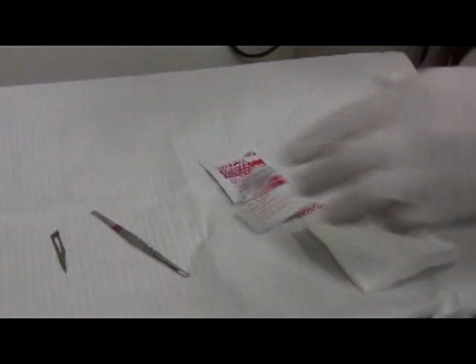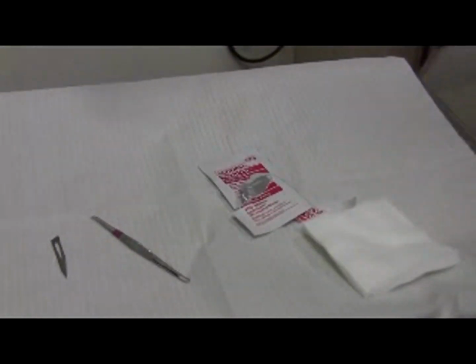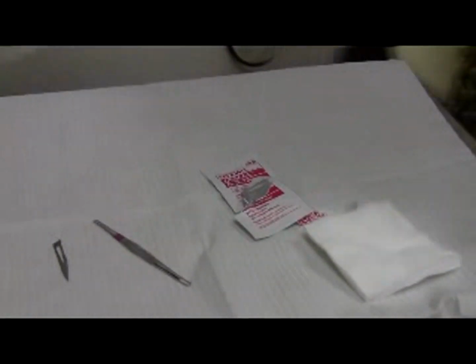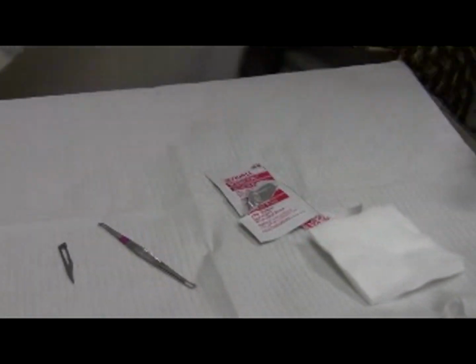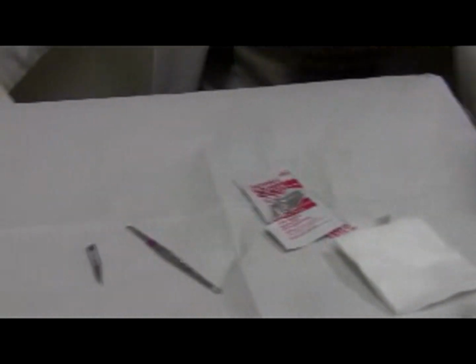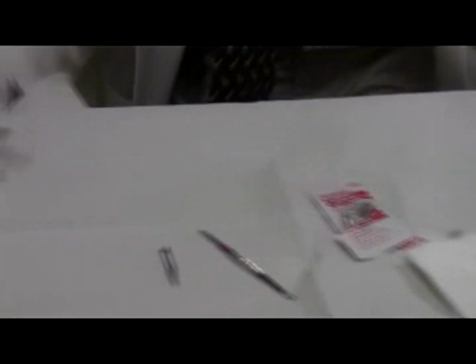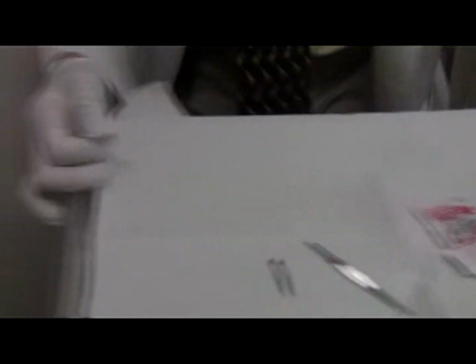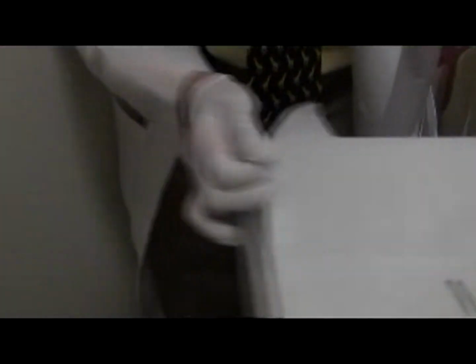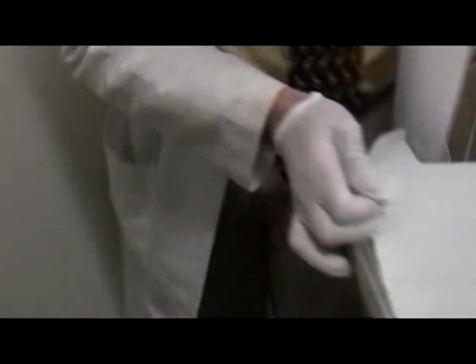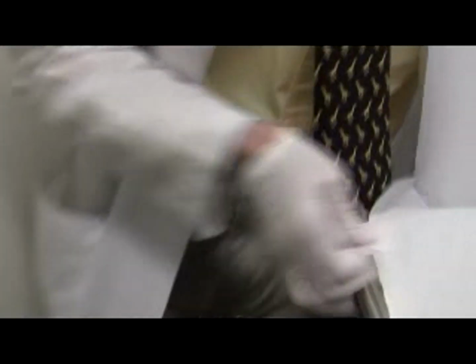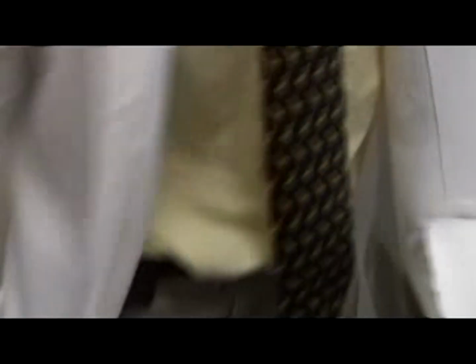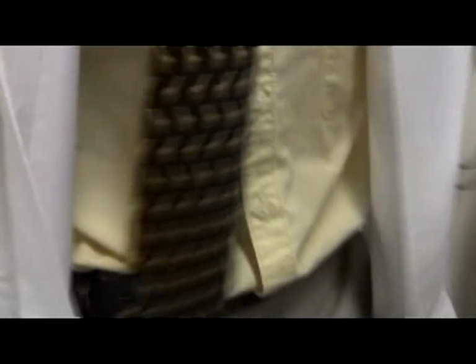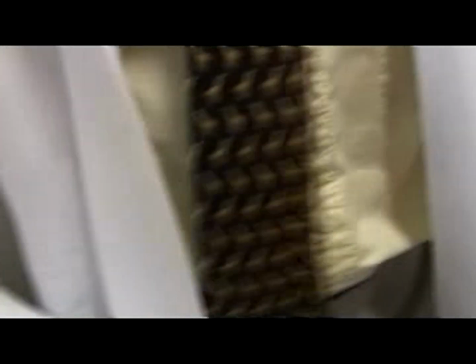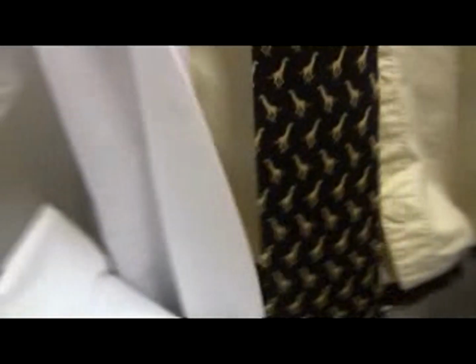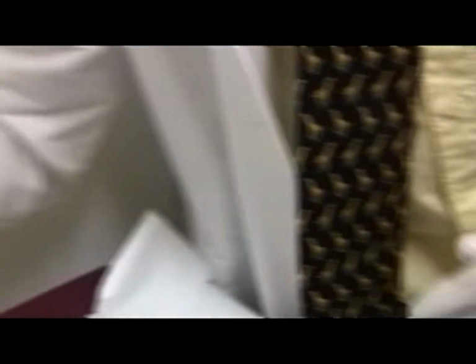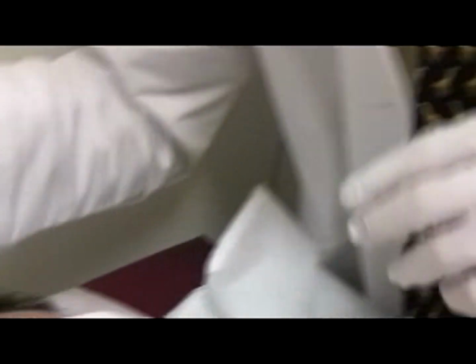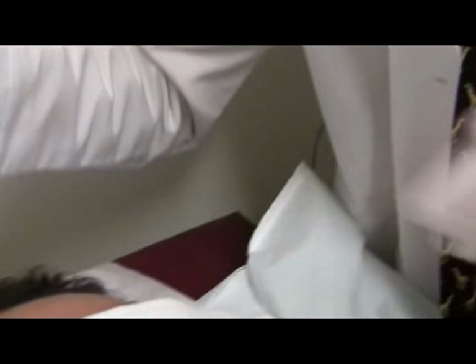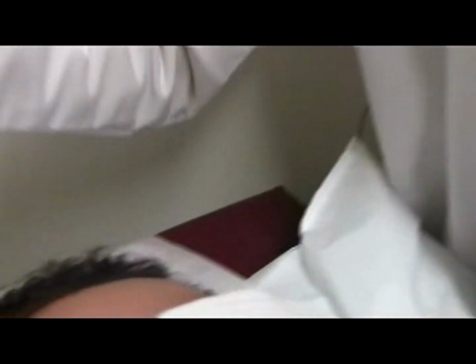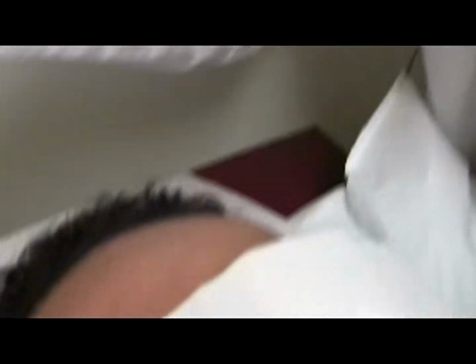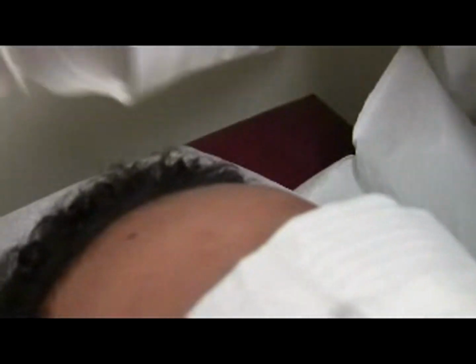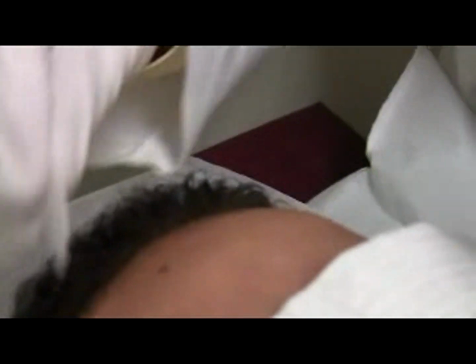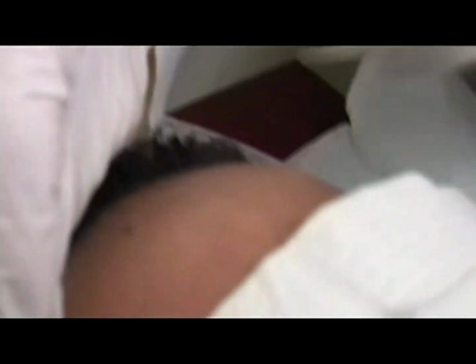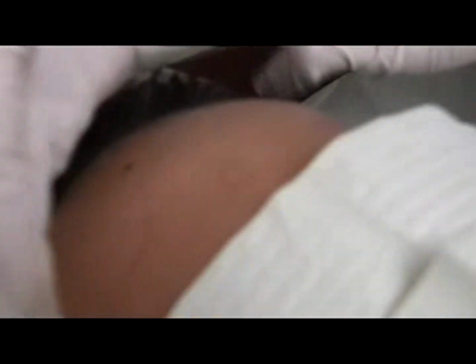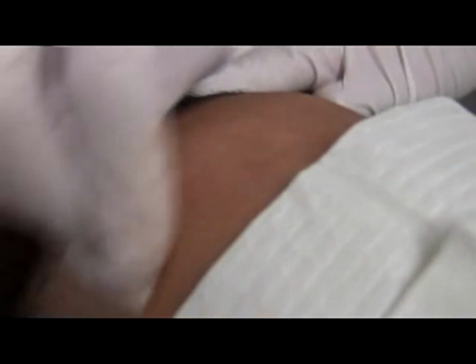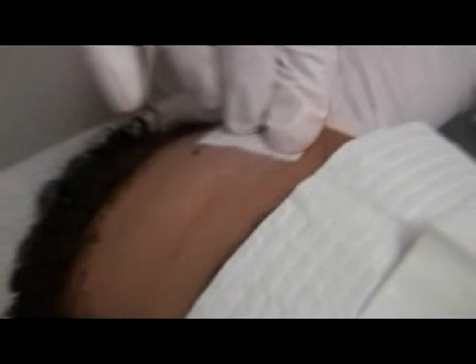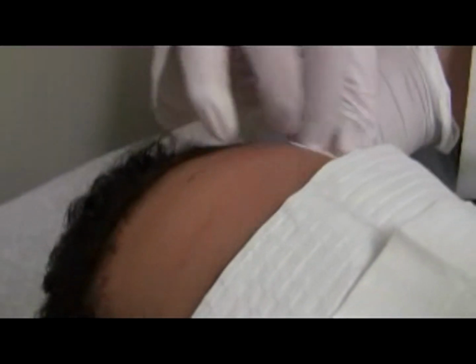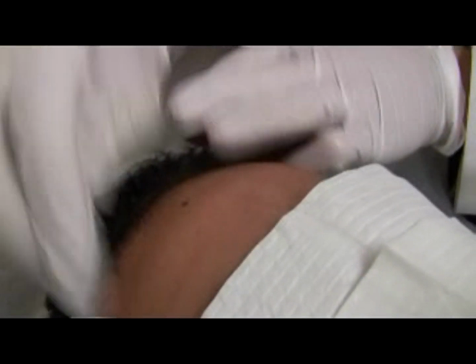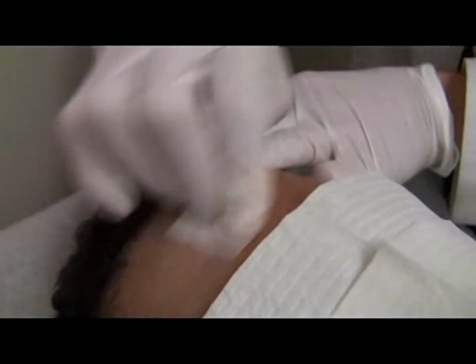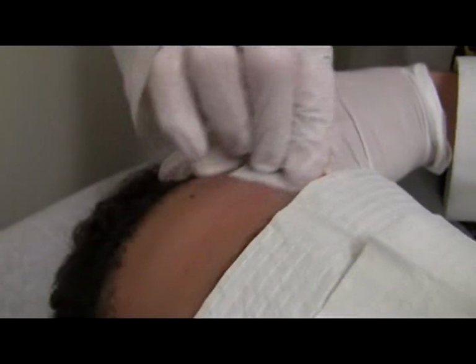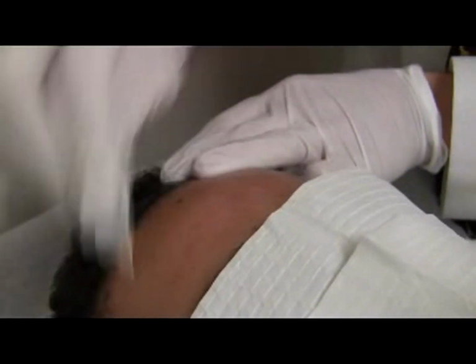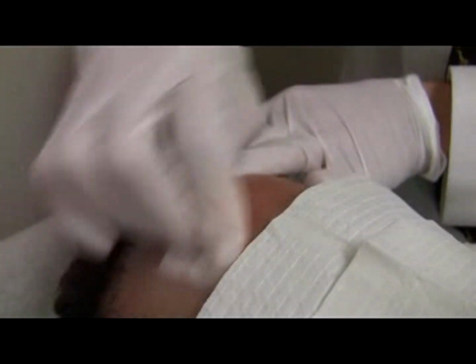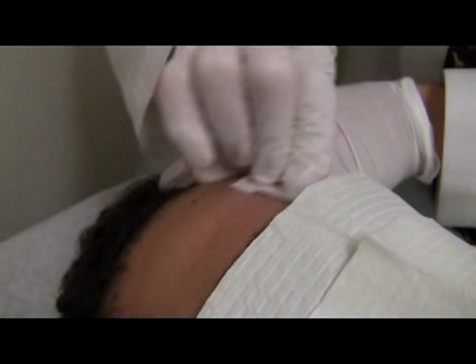Swab the area with alcohol. We're going to pan over here and clean the area with alcohol.